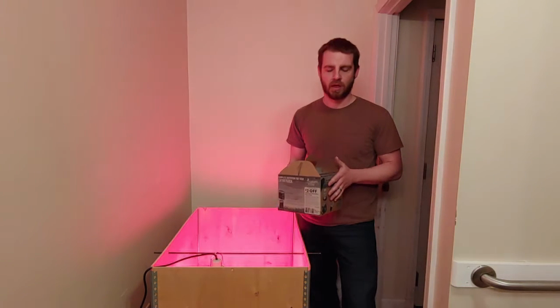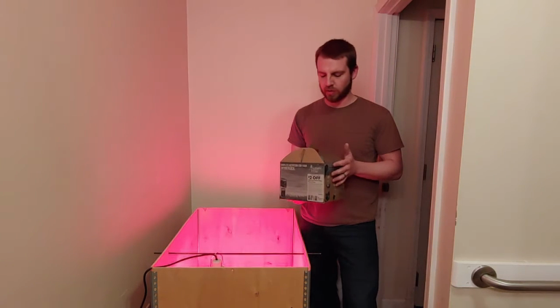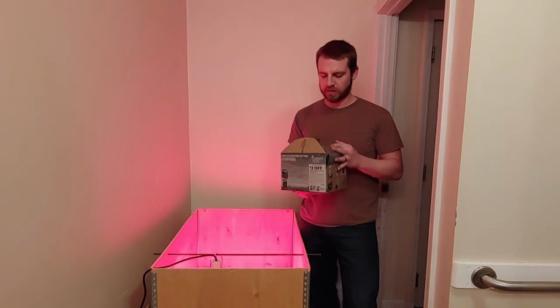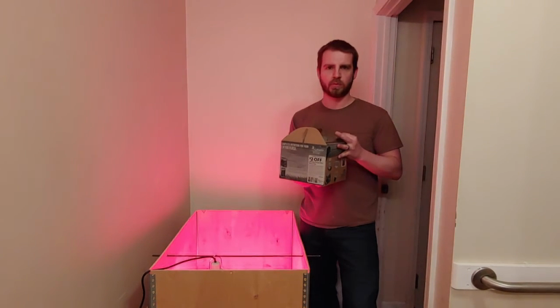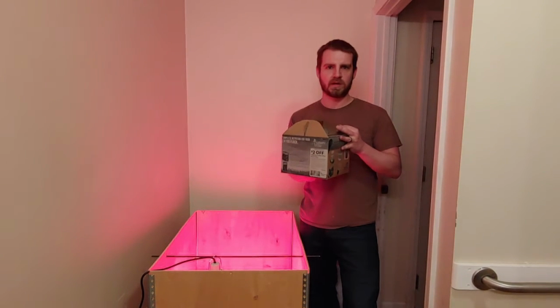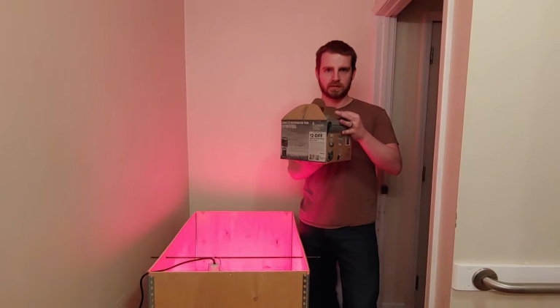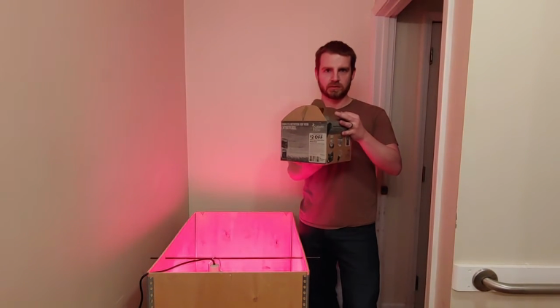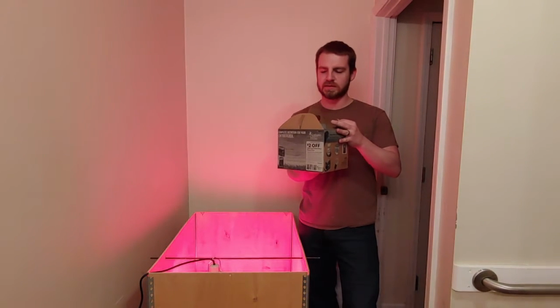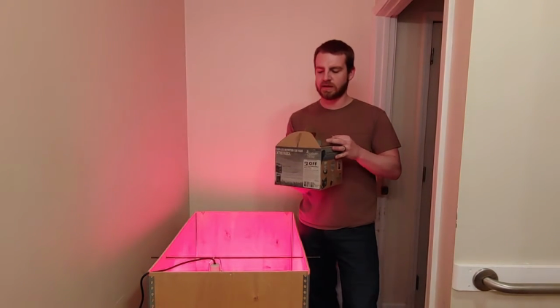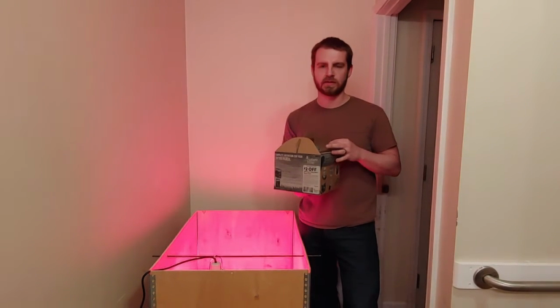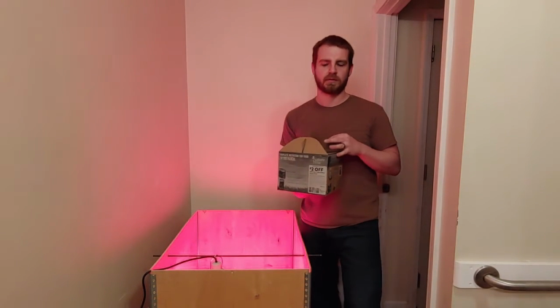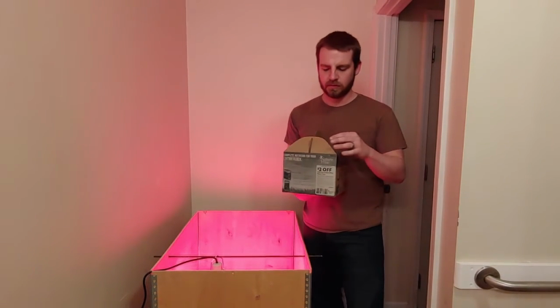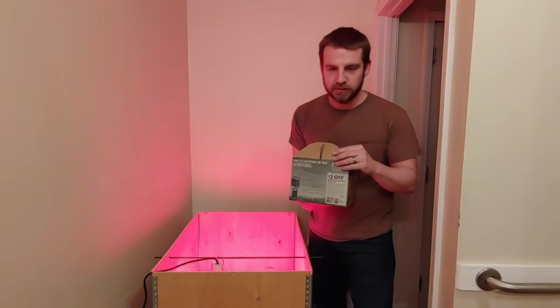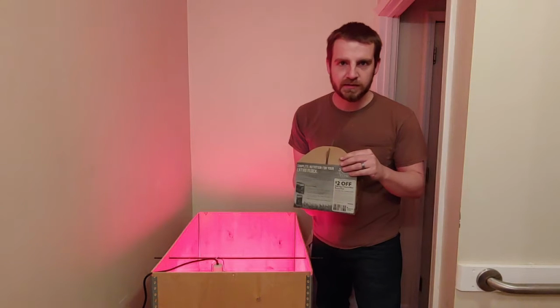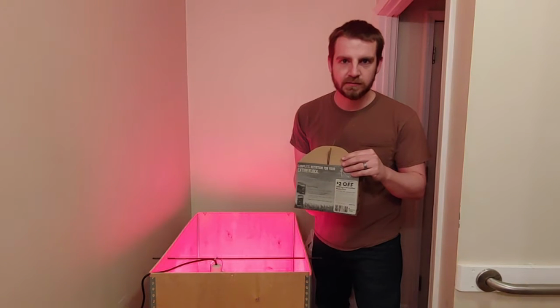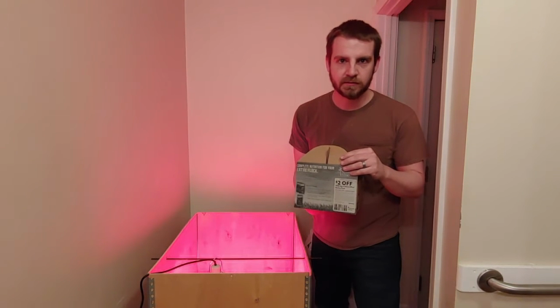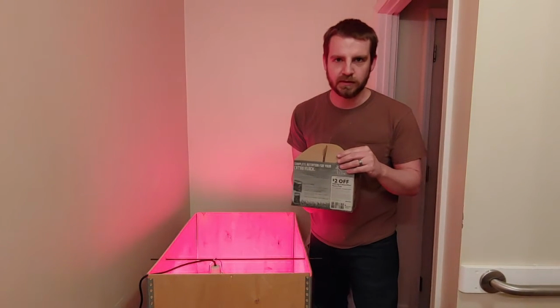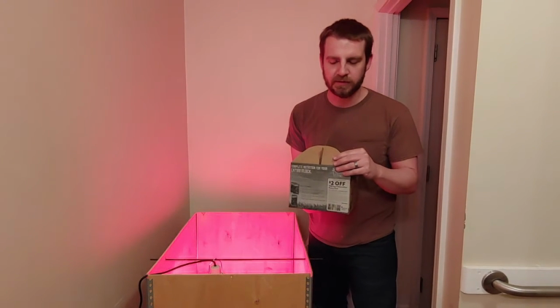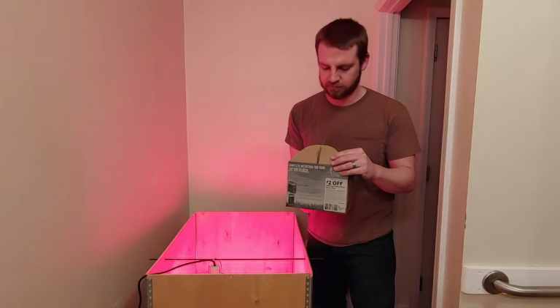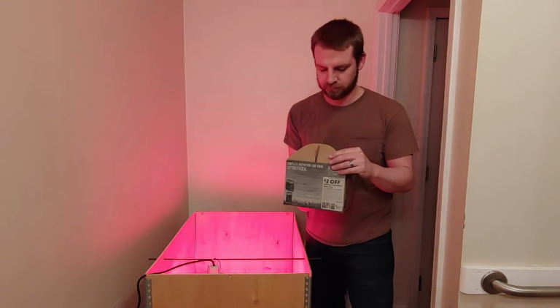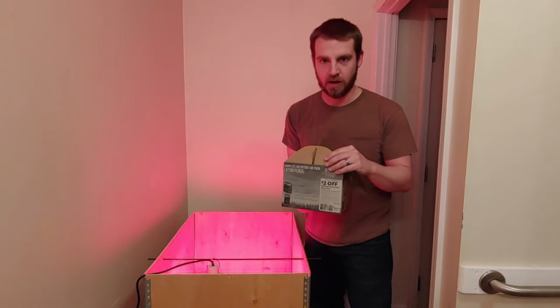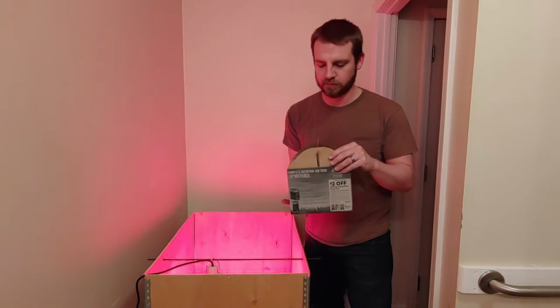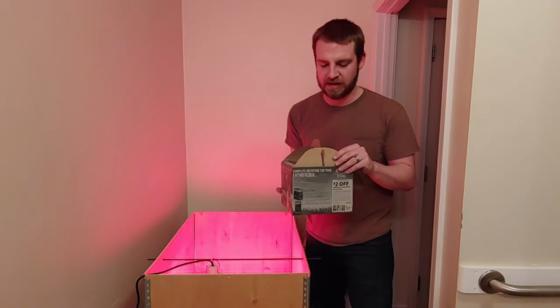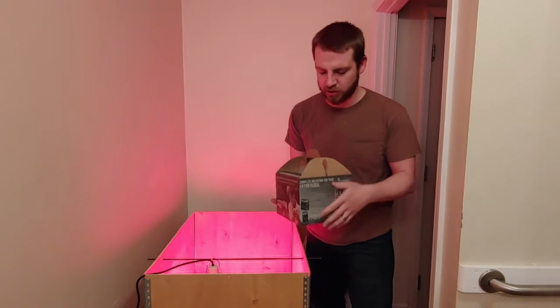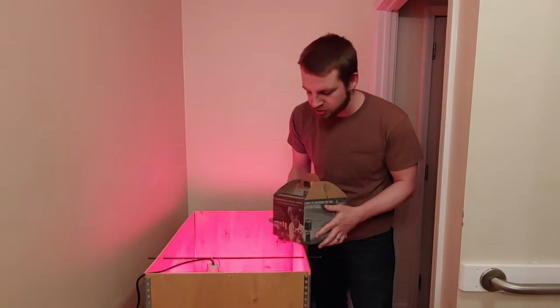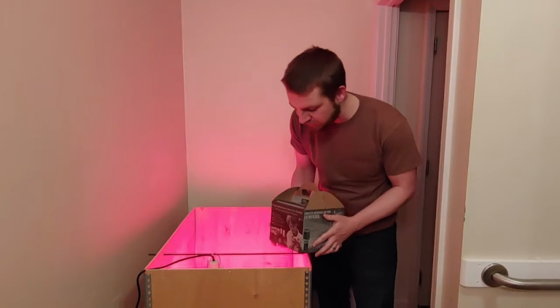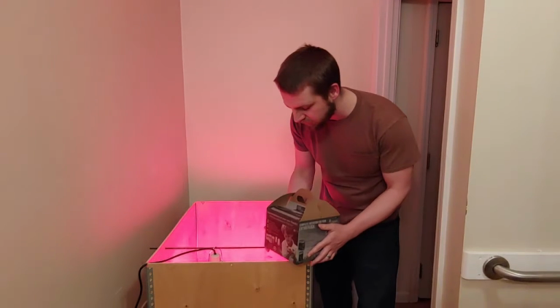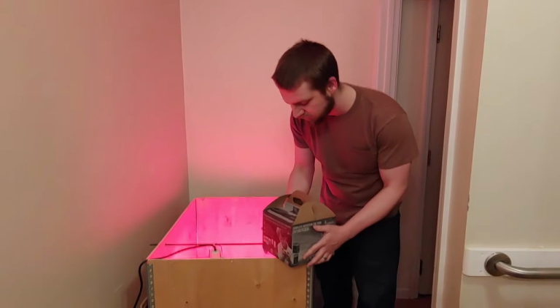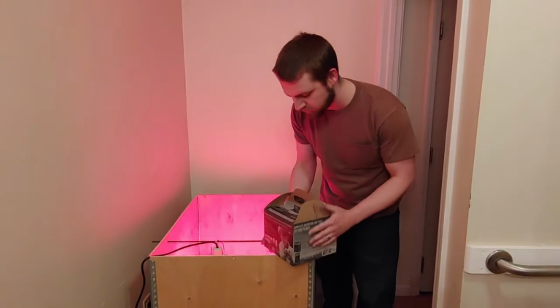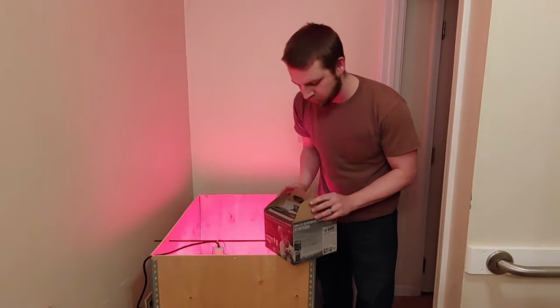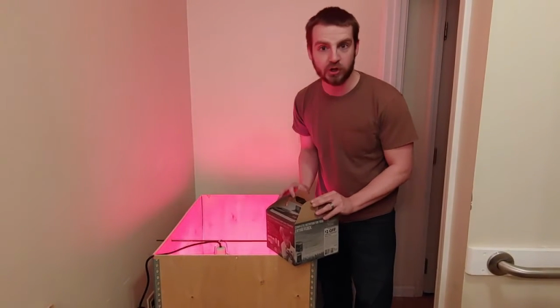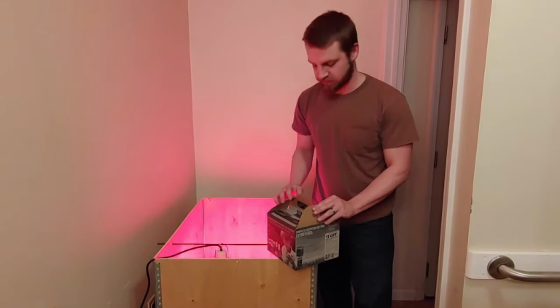Alright, we got a surprise today. Can you guess what it is? Is it a puppy? No, we got our chickens — our chicks!